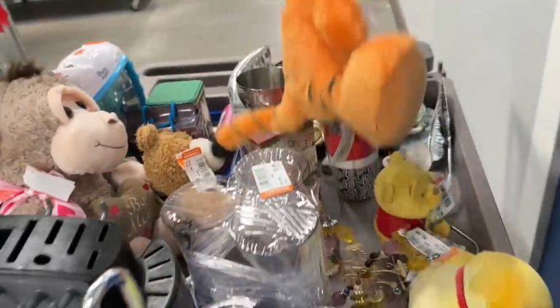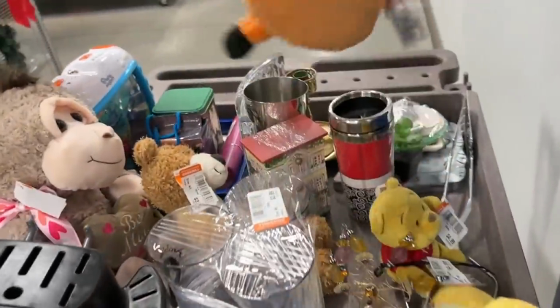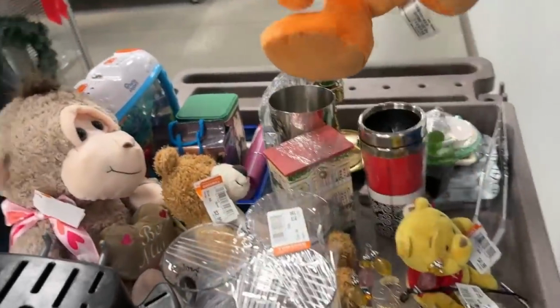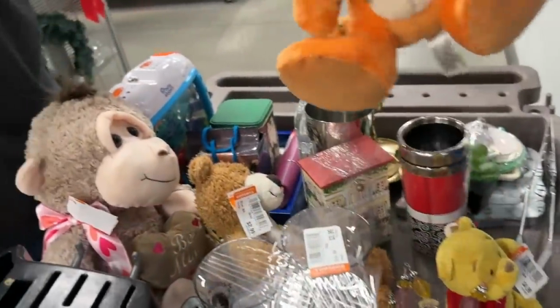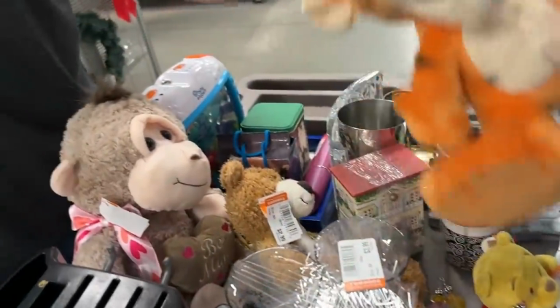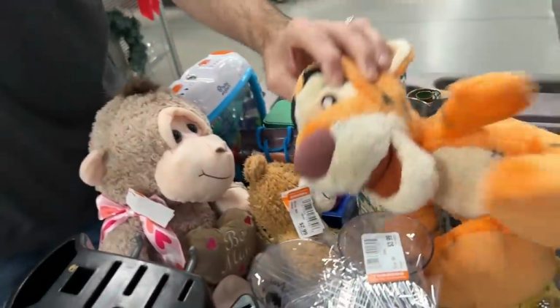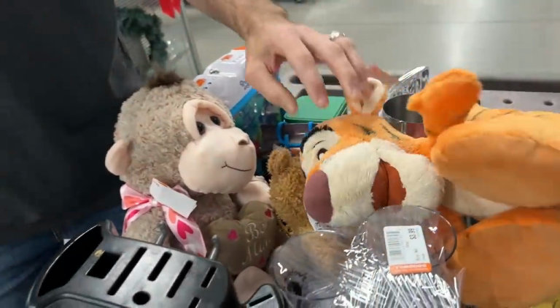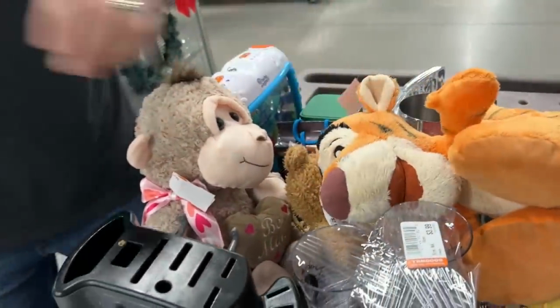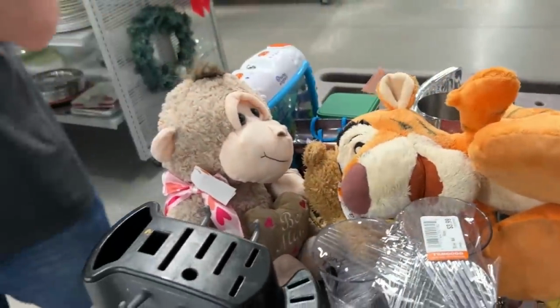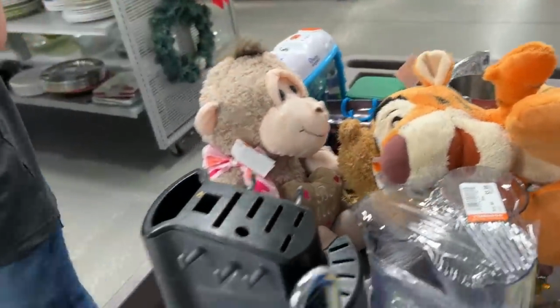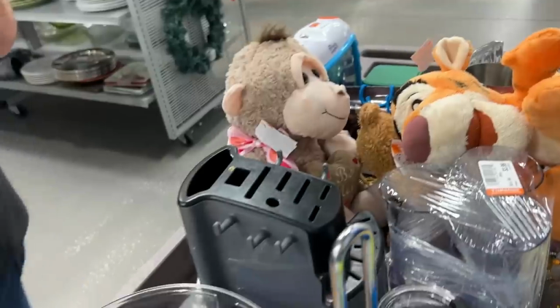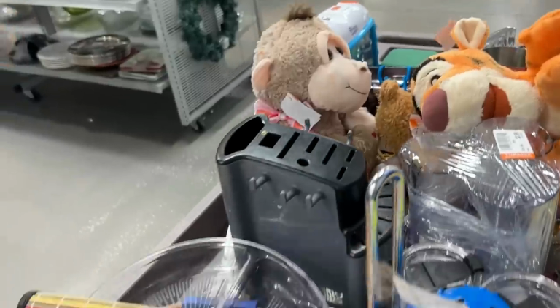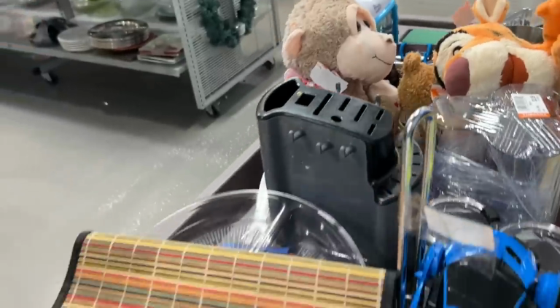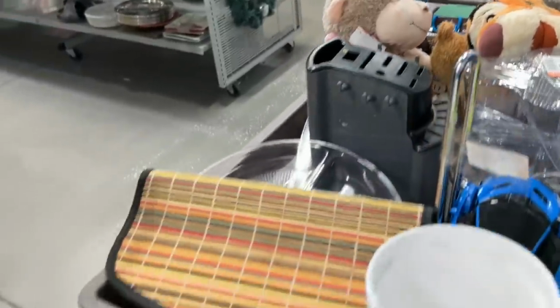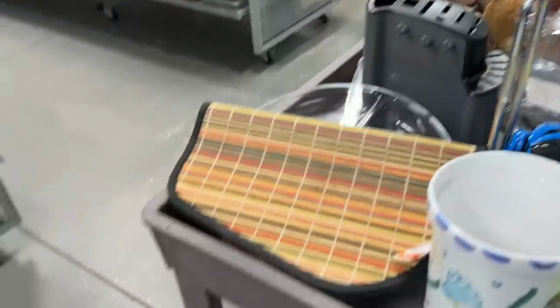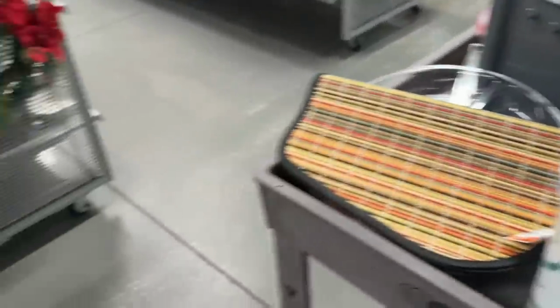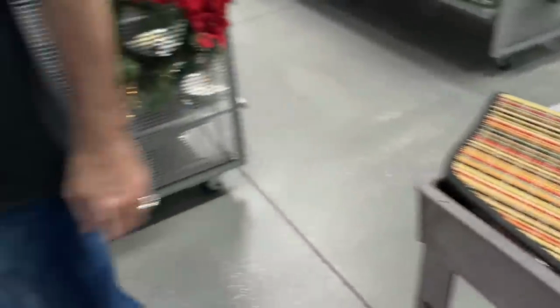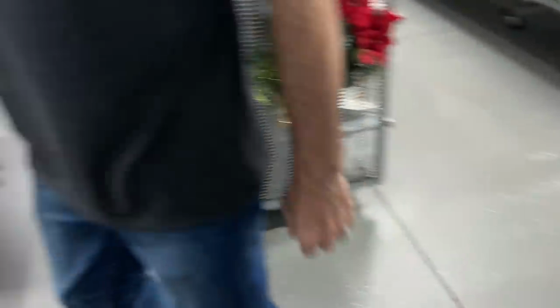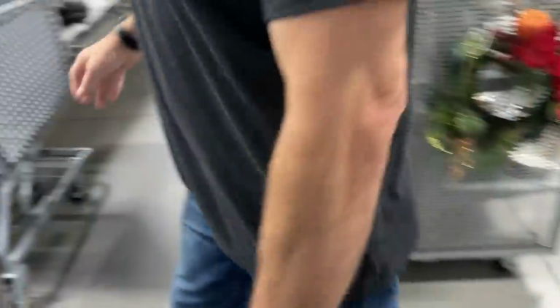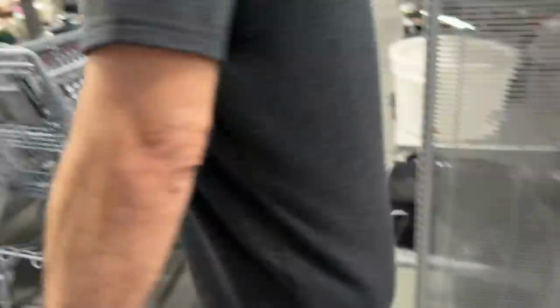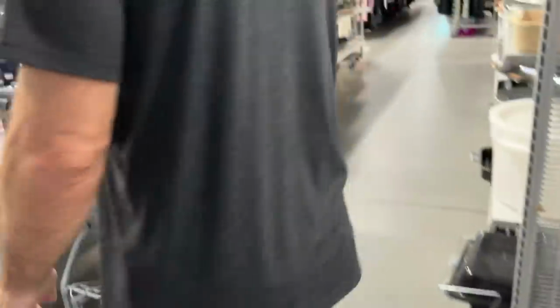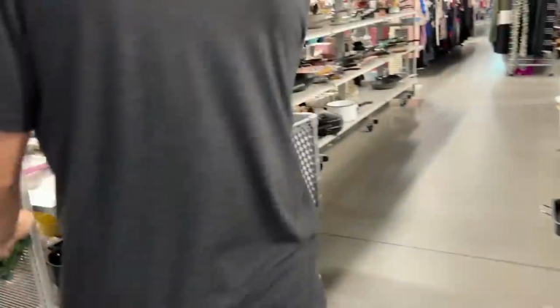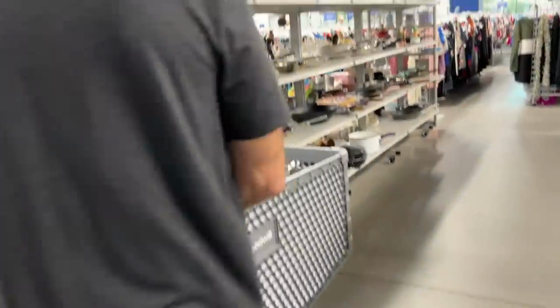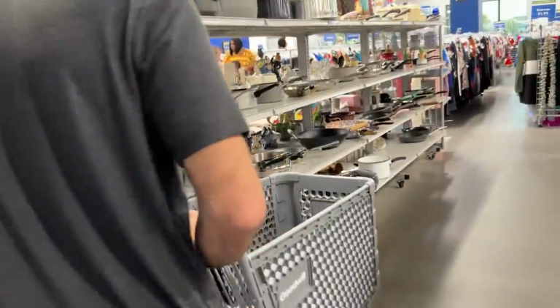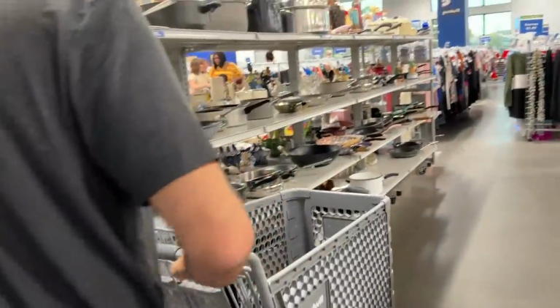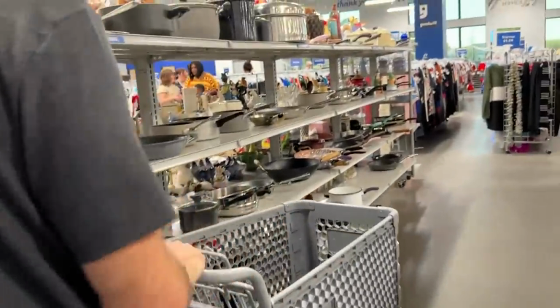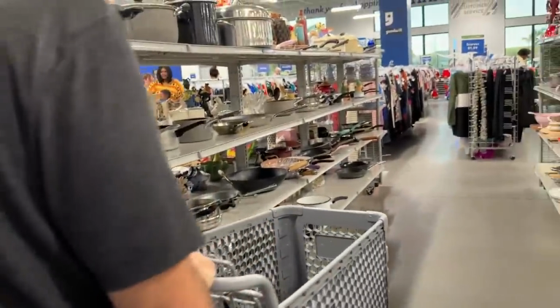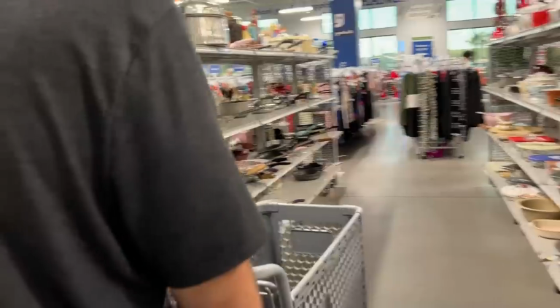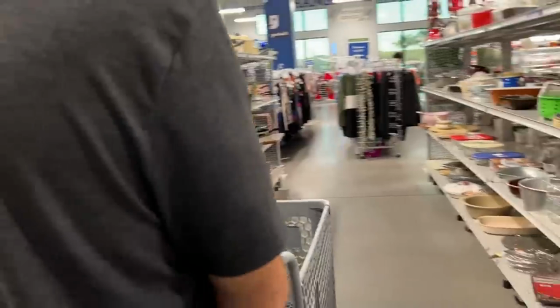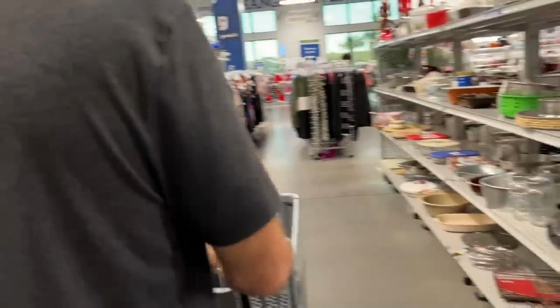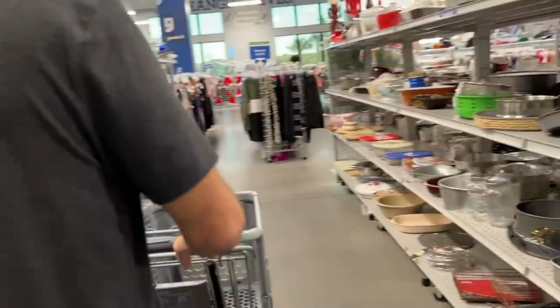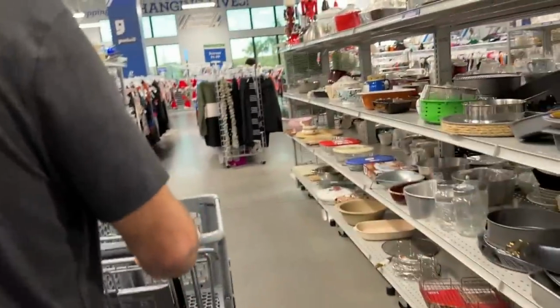Stuffed Tigger? Stuffed monkey? Okay, what do we got next? Pots and pans on this aisle.